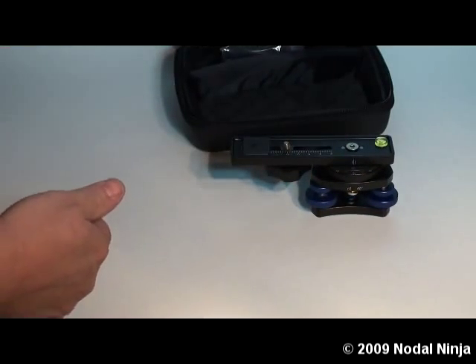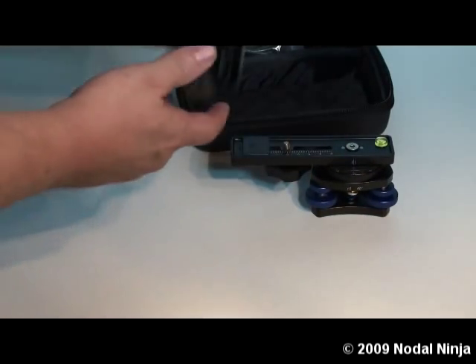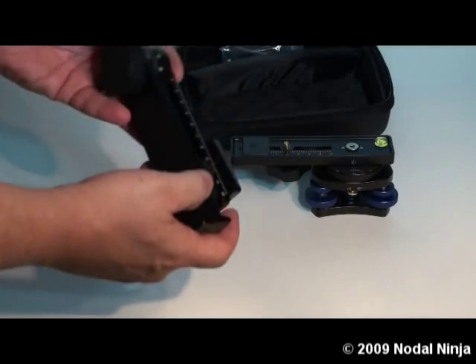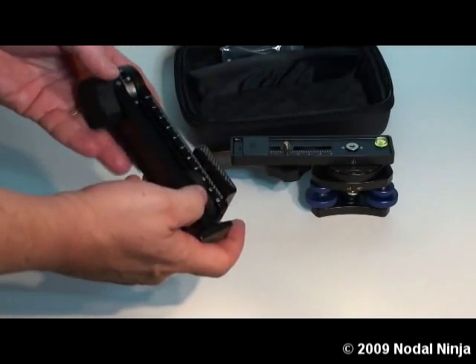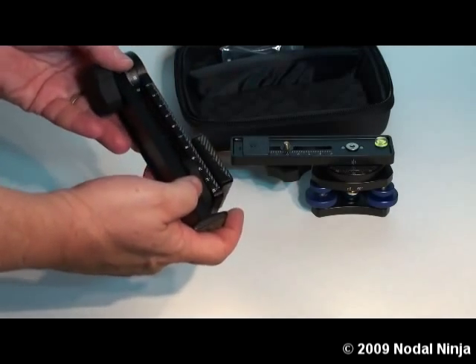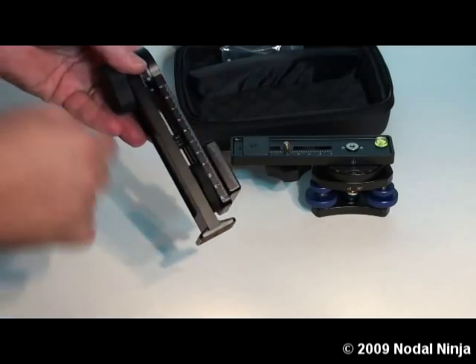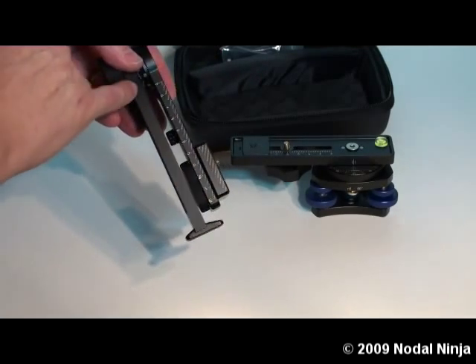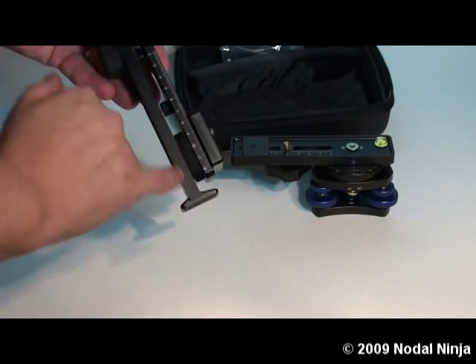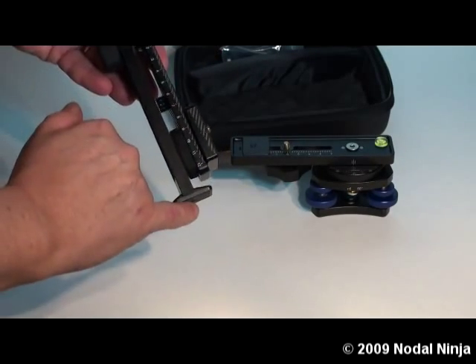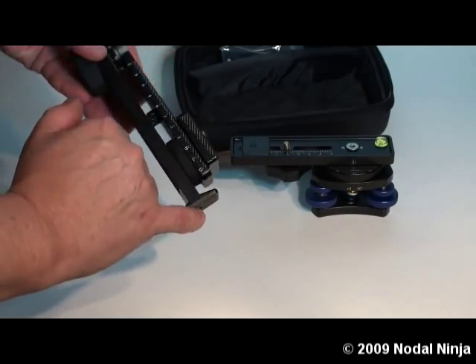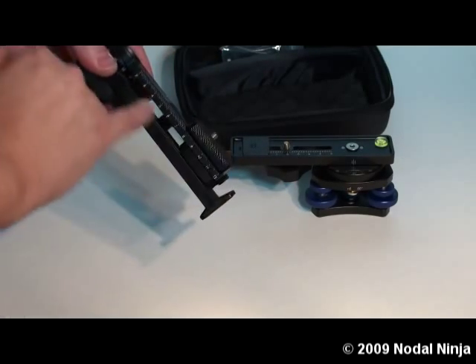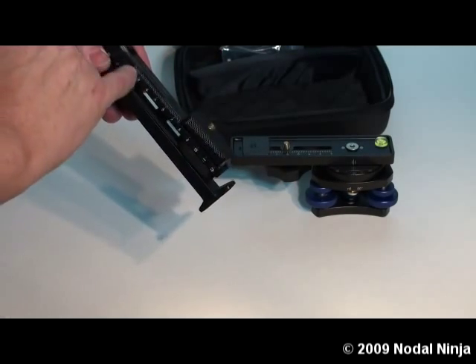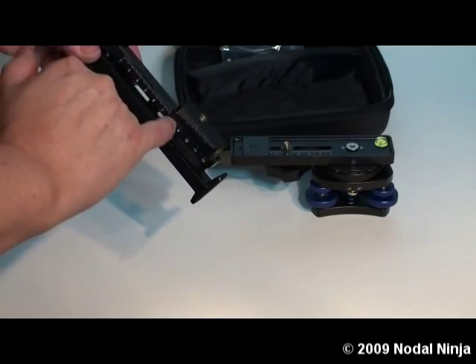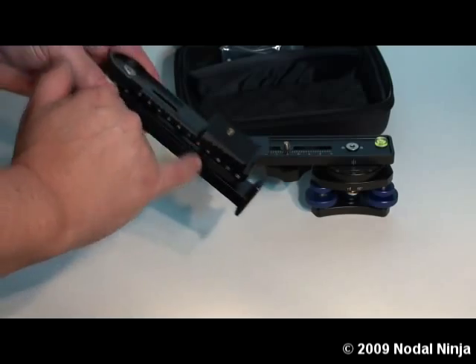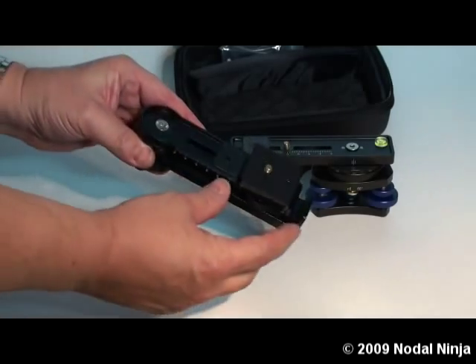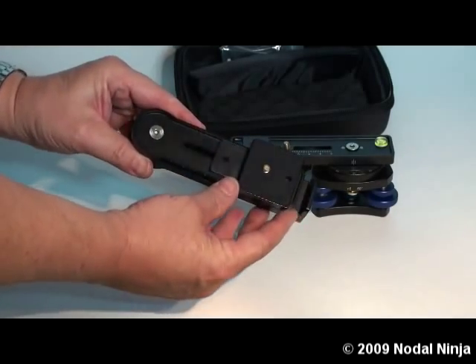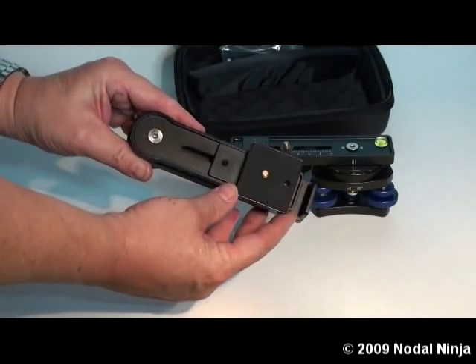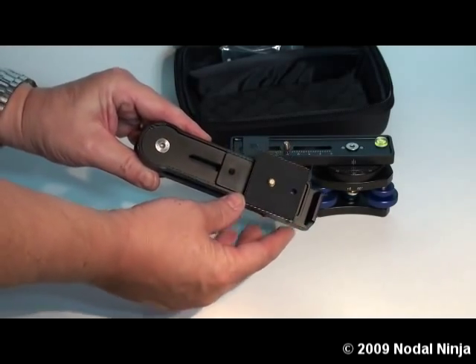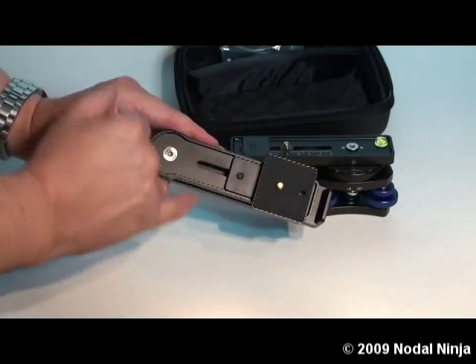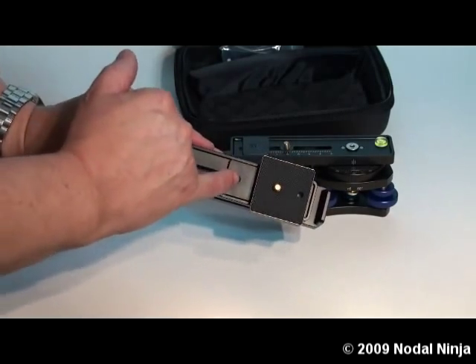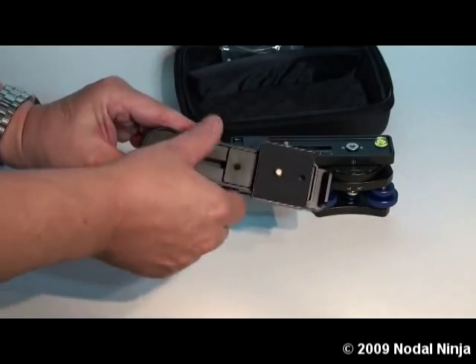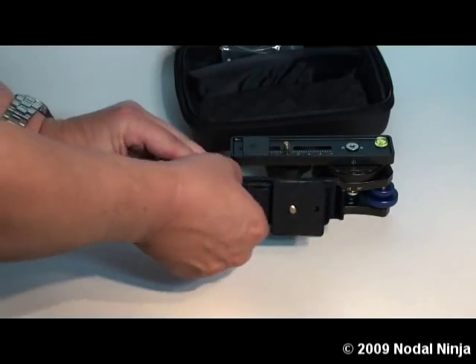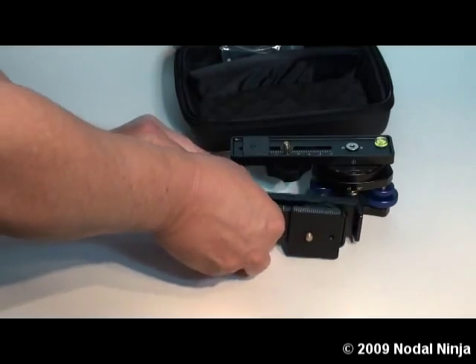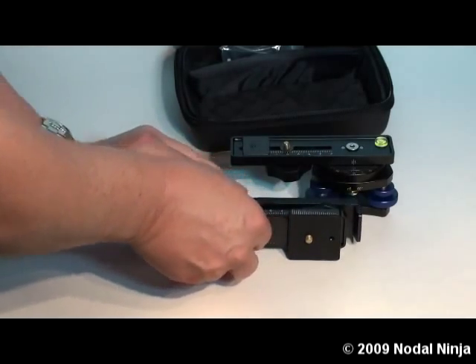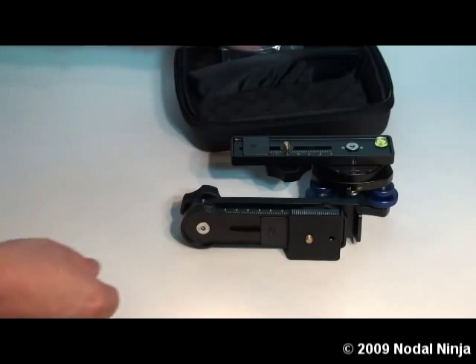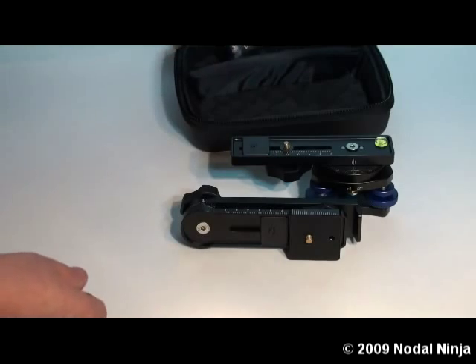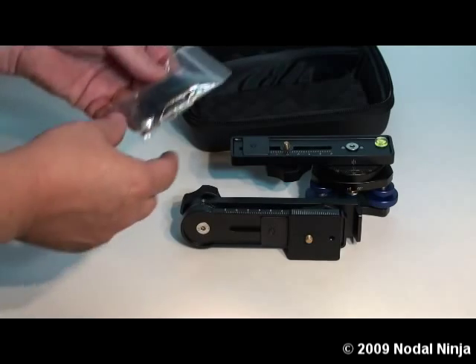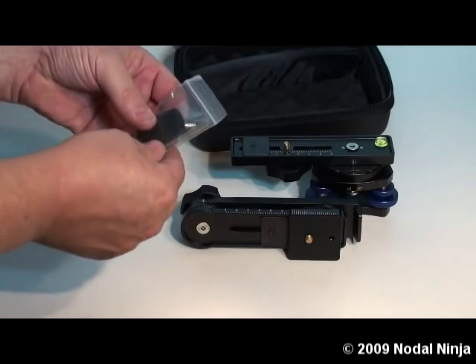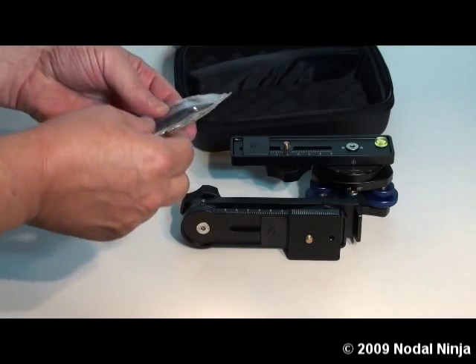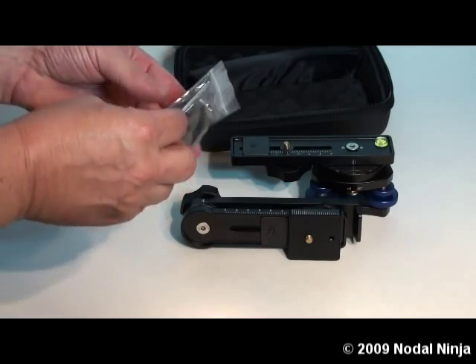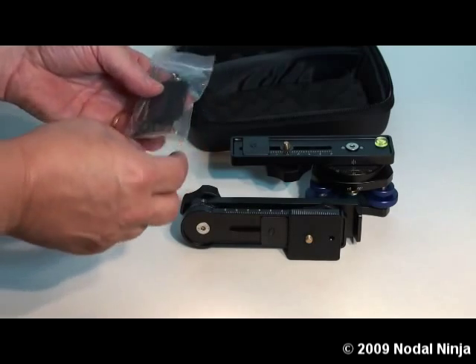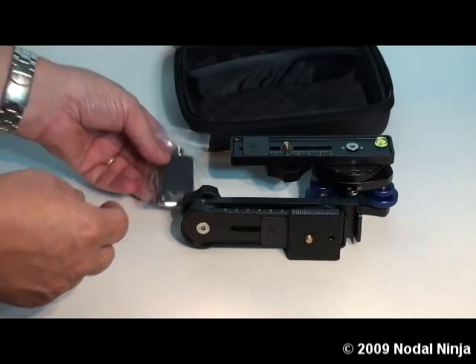Then we have the upper assembly, which is comprised of the vertical rail, the upper horizontal rail, camera mounting plate, rail stop, and a bag of miscellaneous parts — washers, hex key, etc.